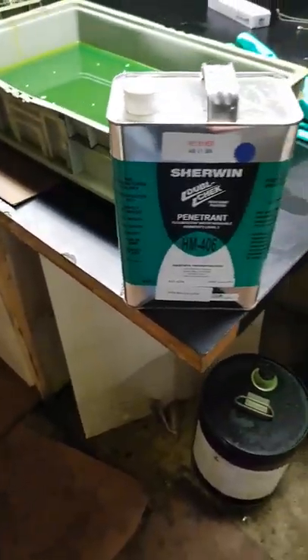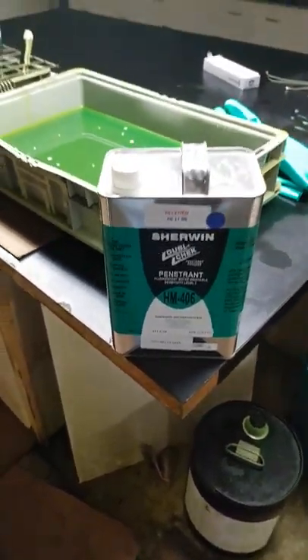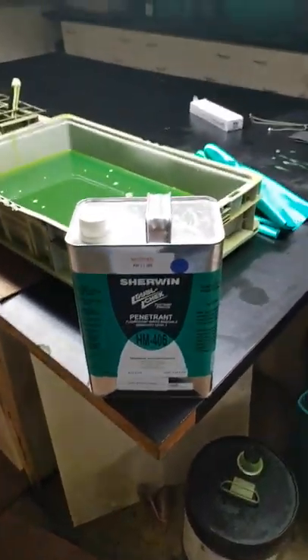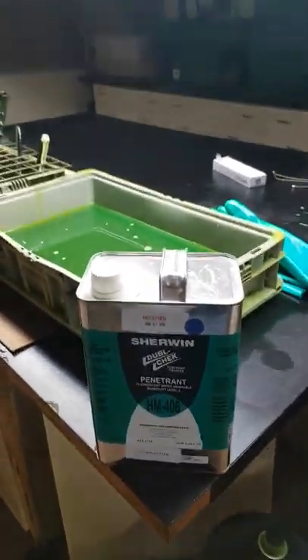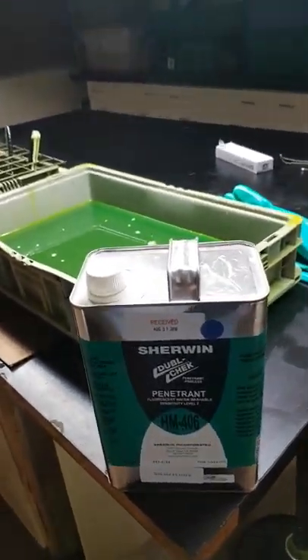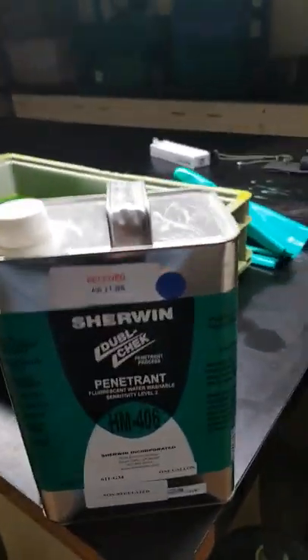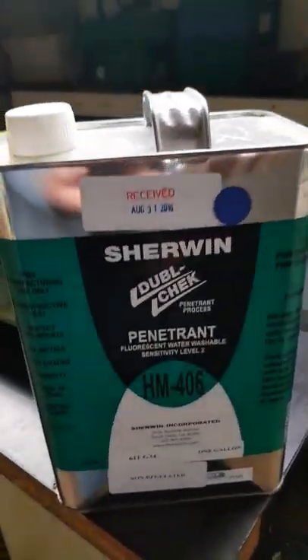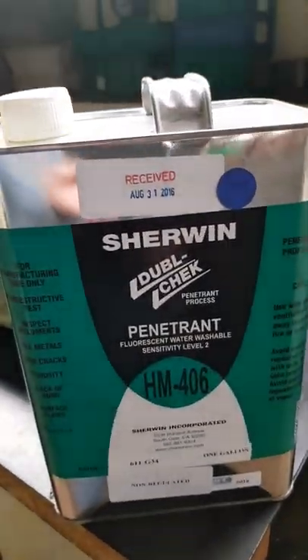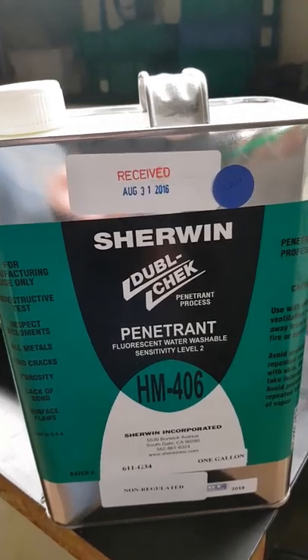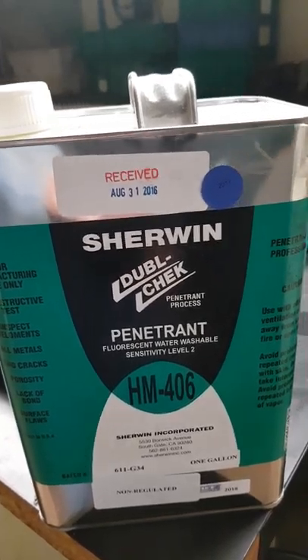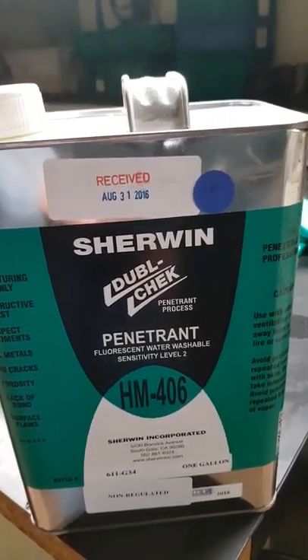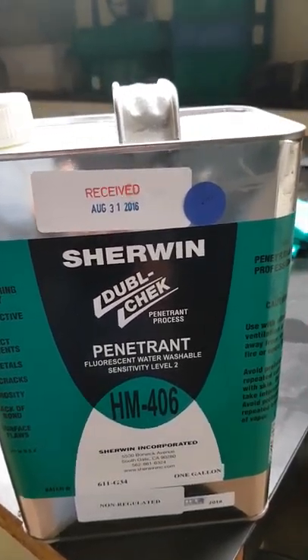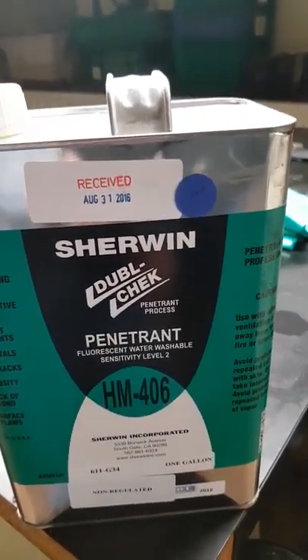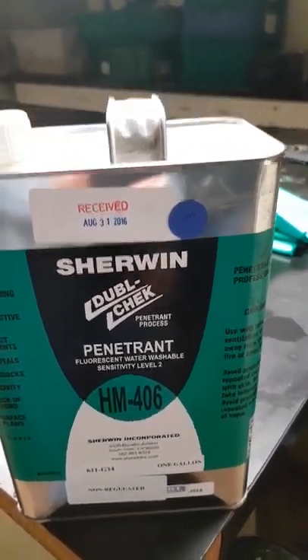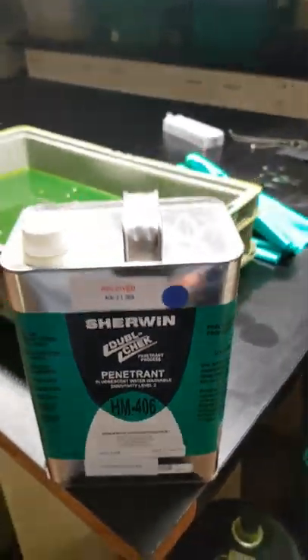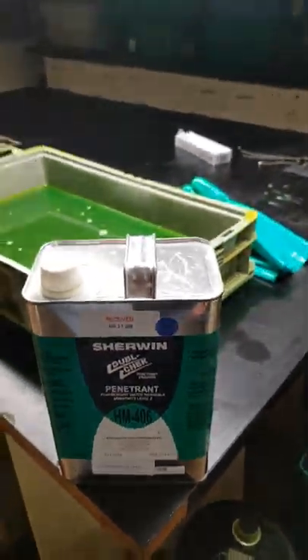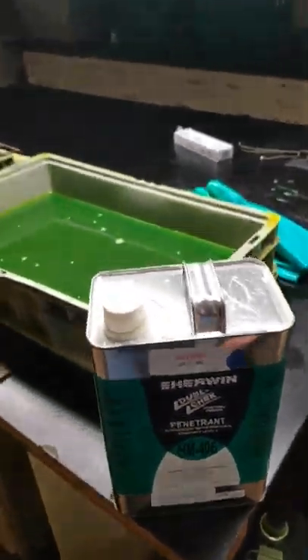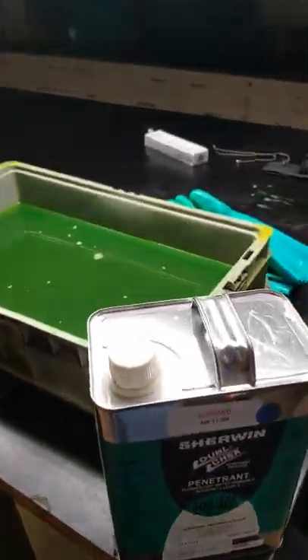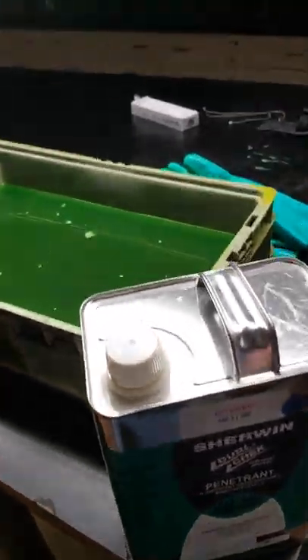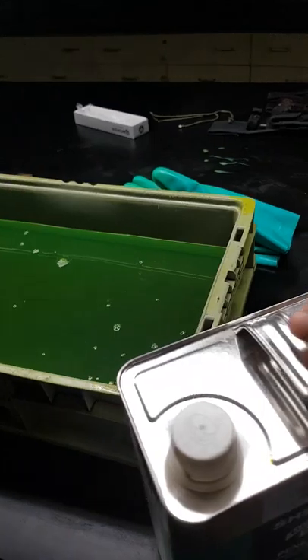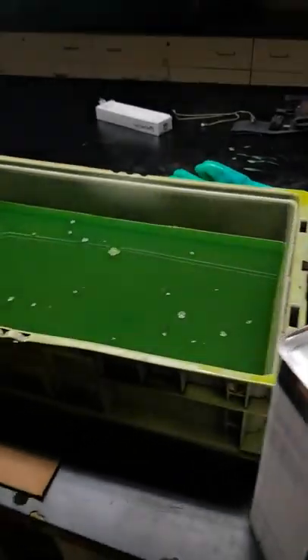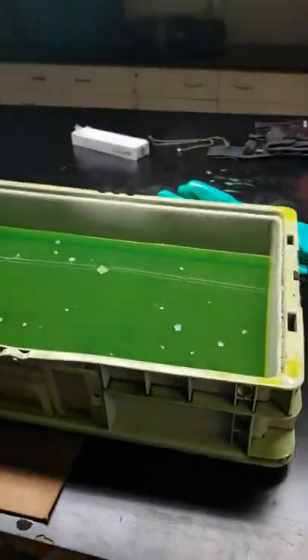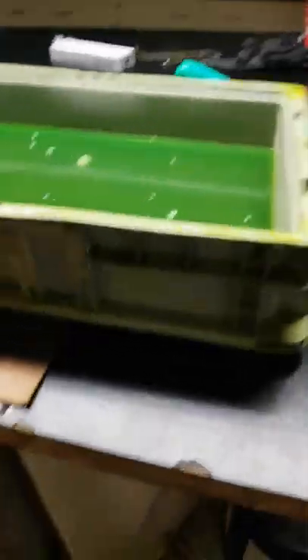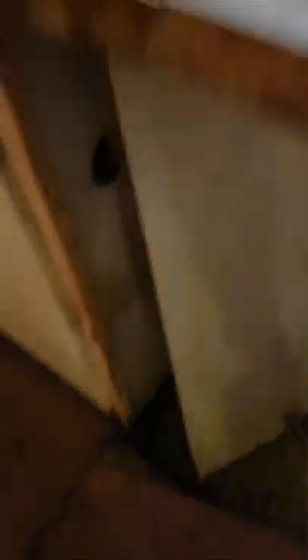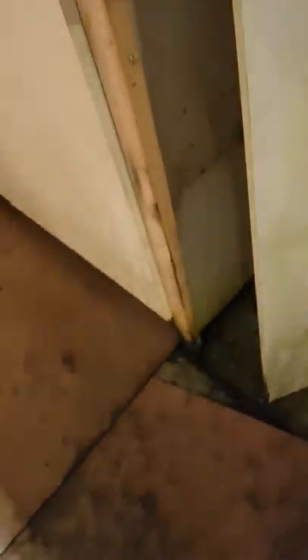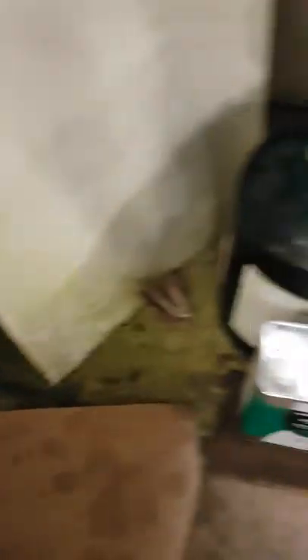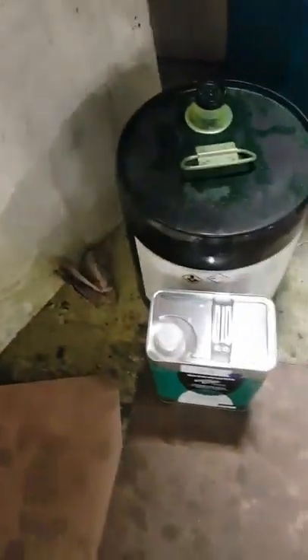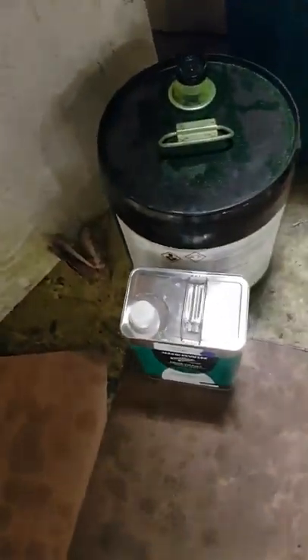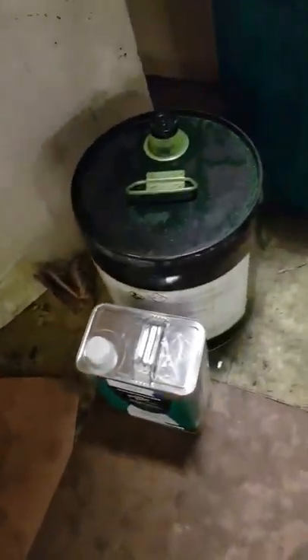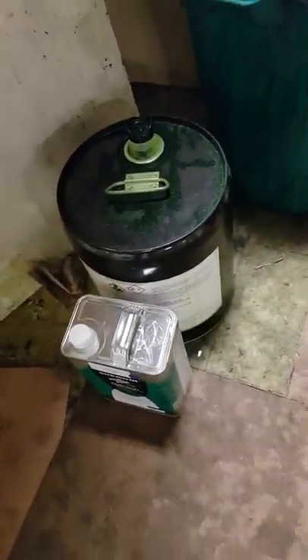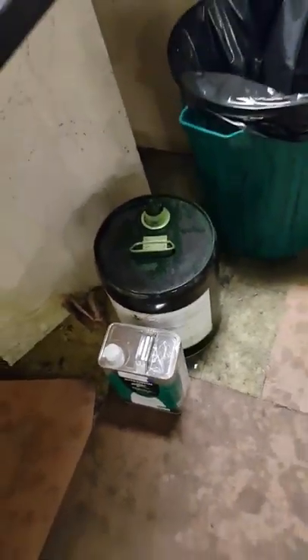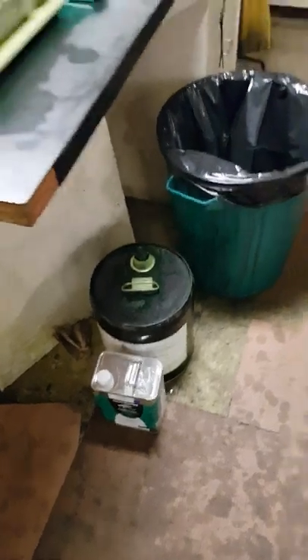While we're waiting for that, I'll let you know that we are using Sherman Double Check penetrant, and that's what we use on all our dye penetrant testing. We do have a bigger one there too, but I think it's empty.